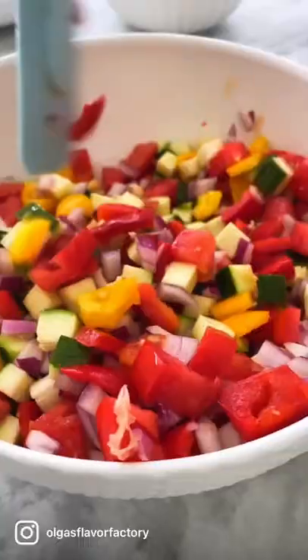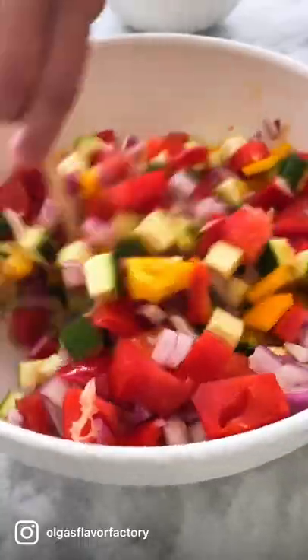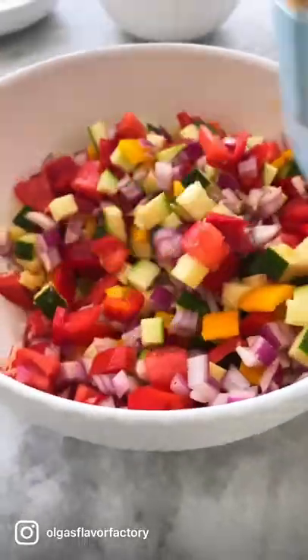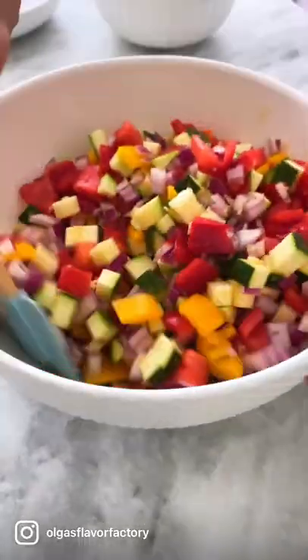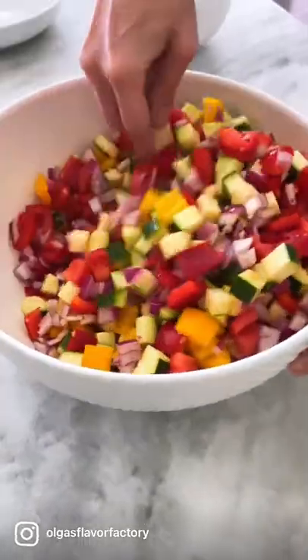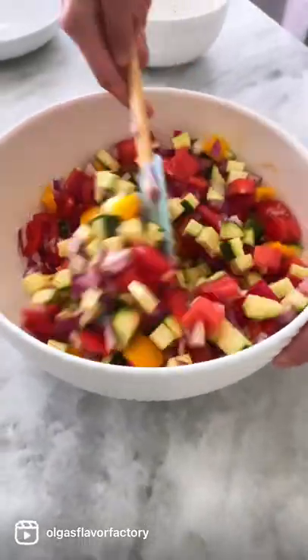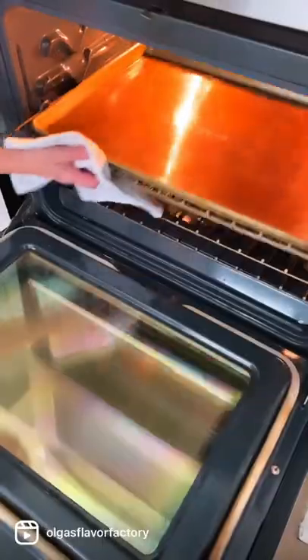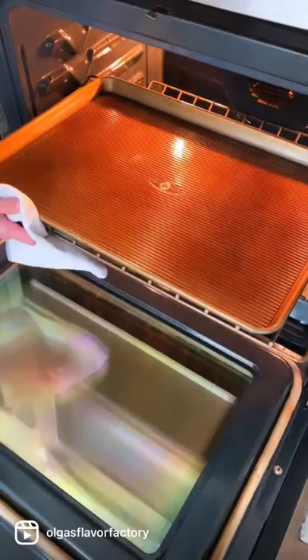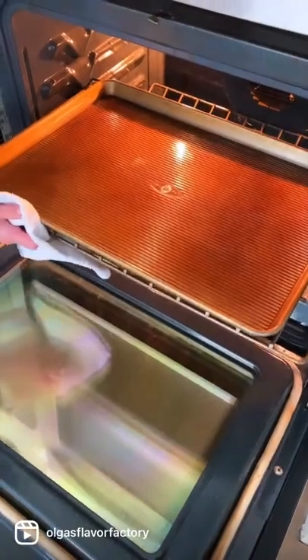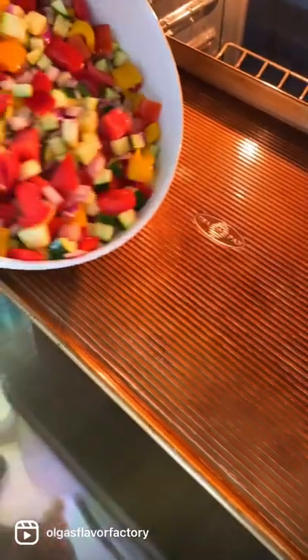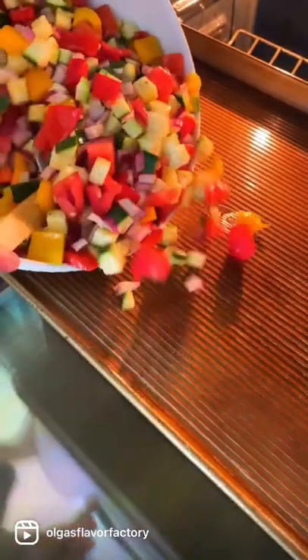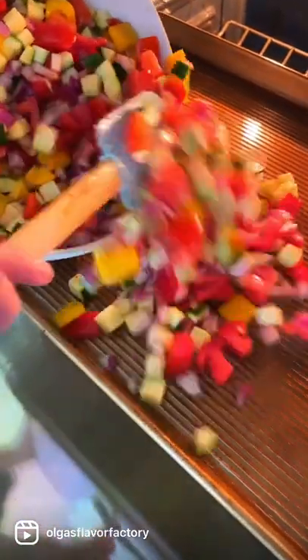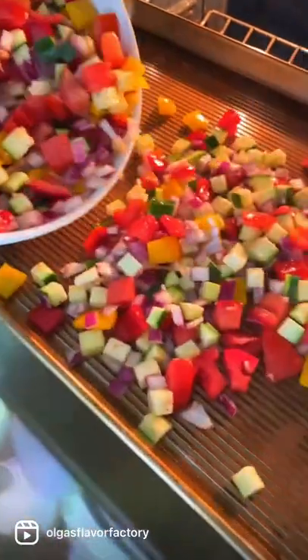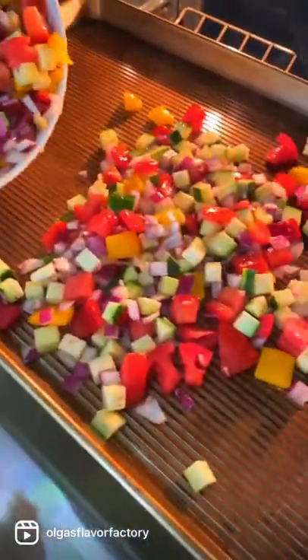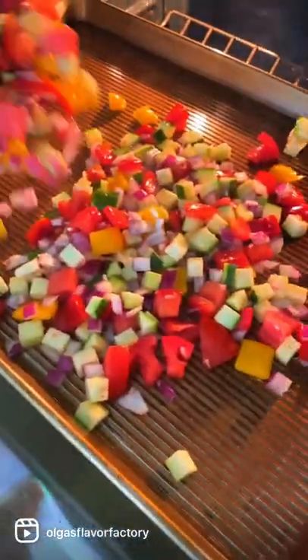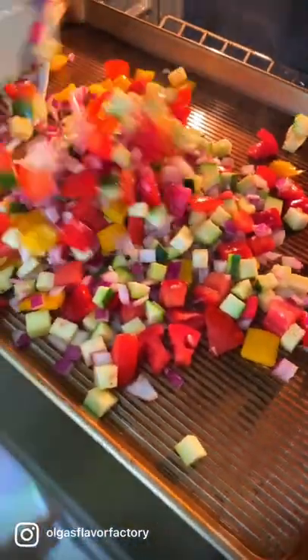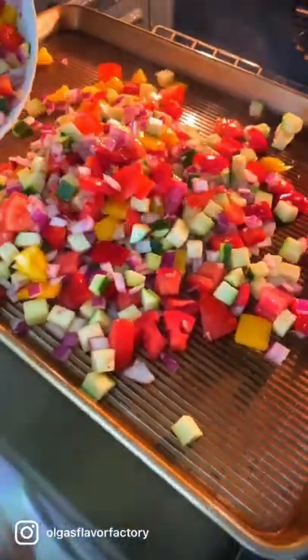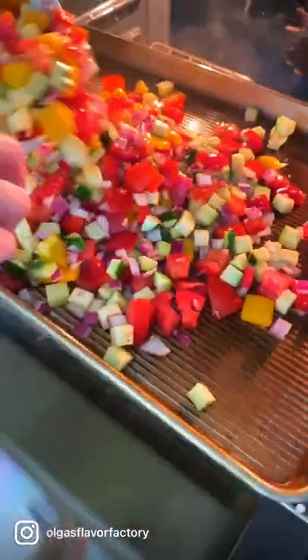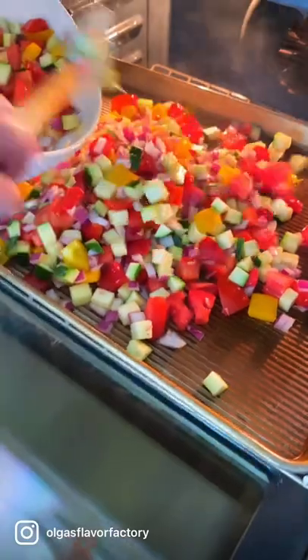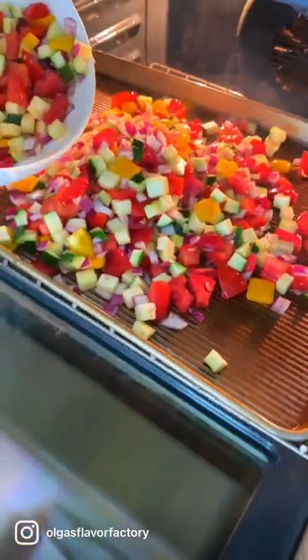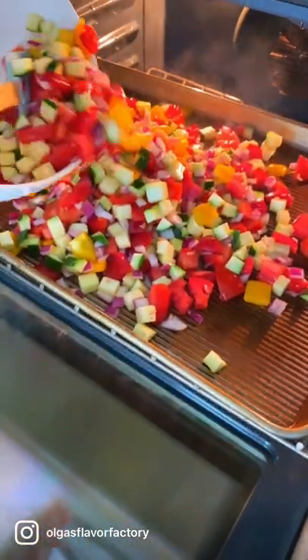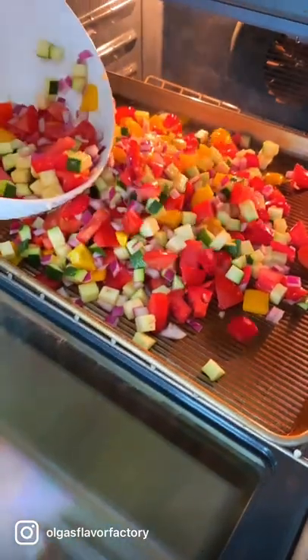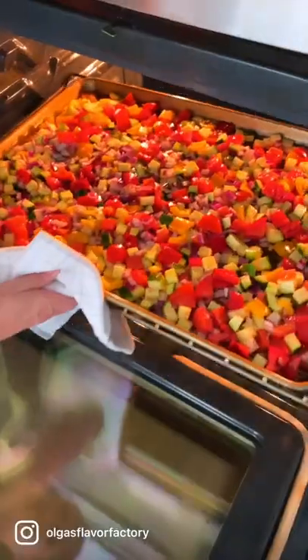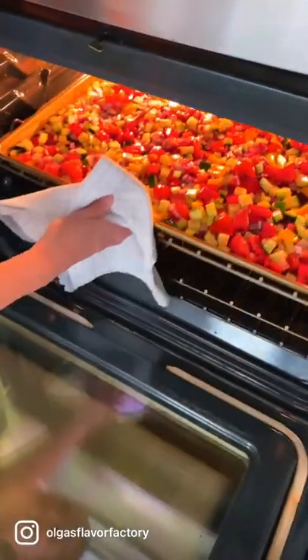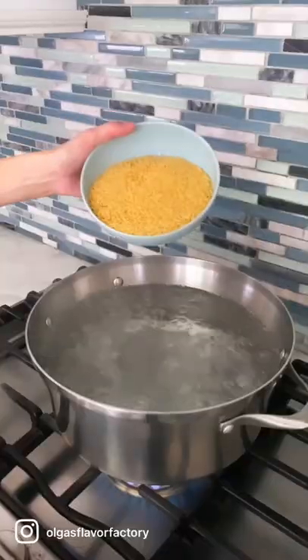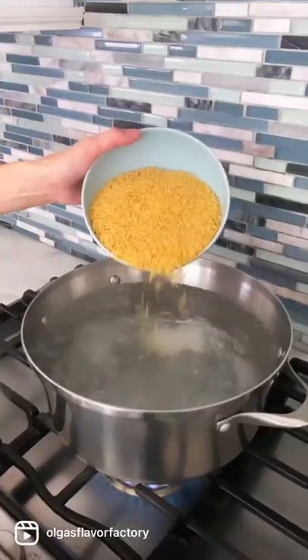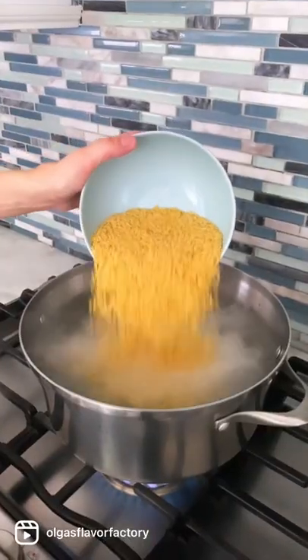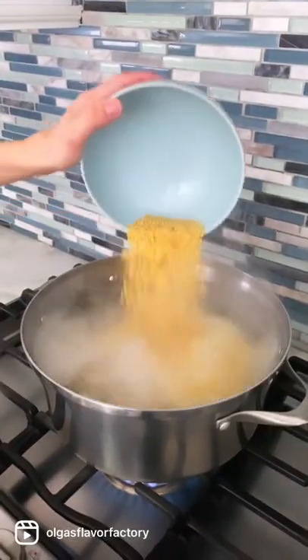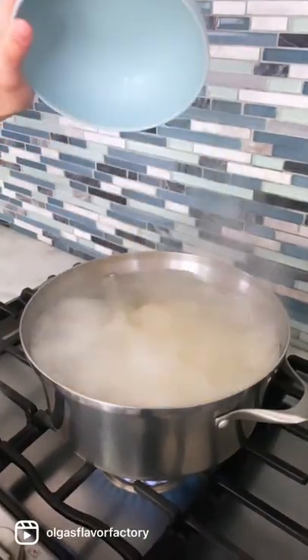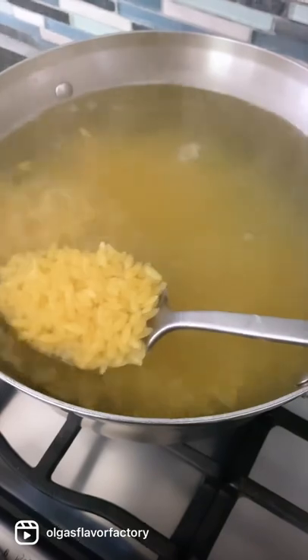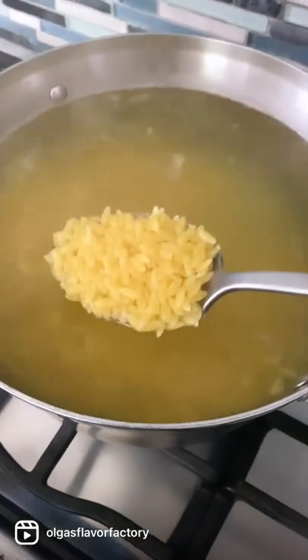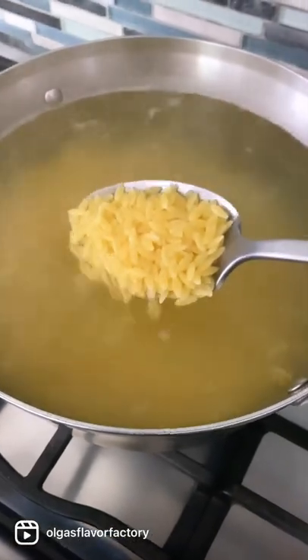I absolutely love how colorful all these vegetables are — it's just a joy to work with. The baking sheet should be really hot by now; you'll hear it sizzle when you add the vegetables. Preheating it will give the veggies a head start in cooking, like preheating your skillet before adding the food.